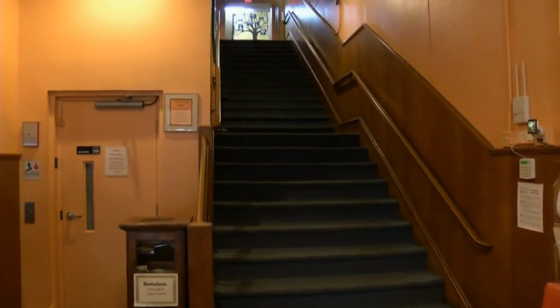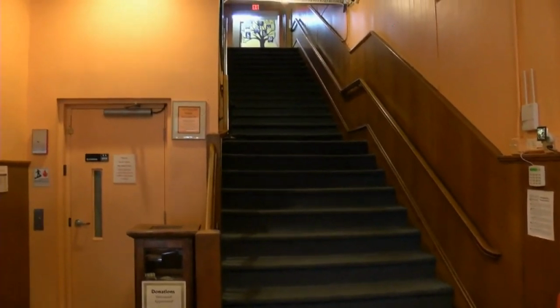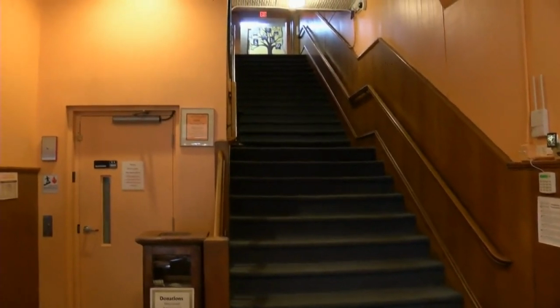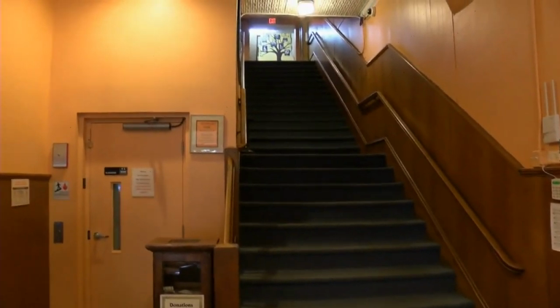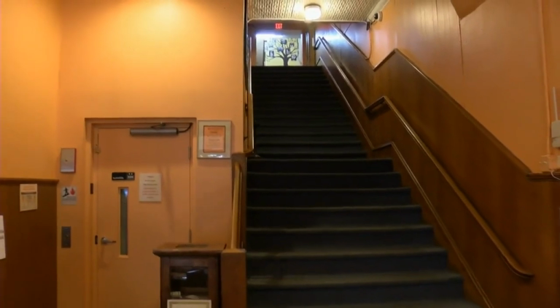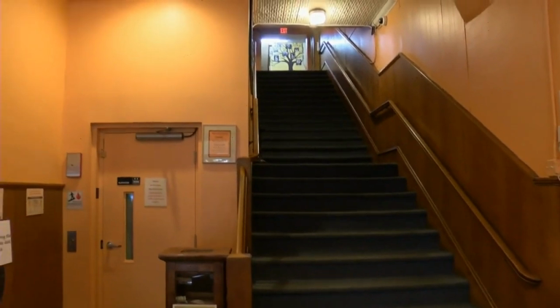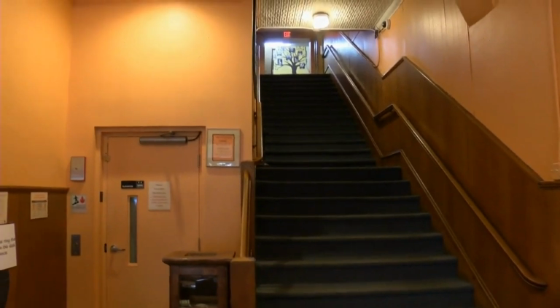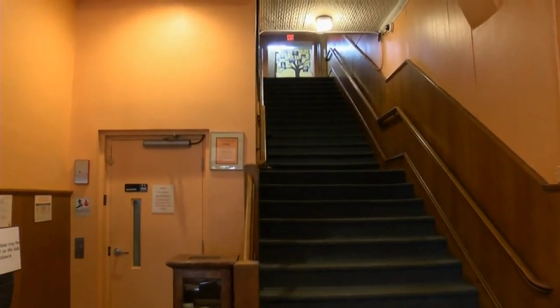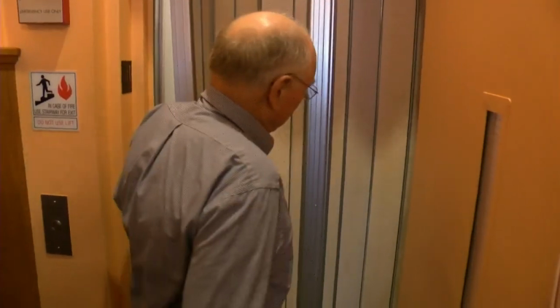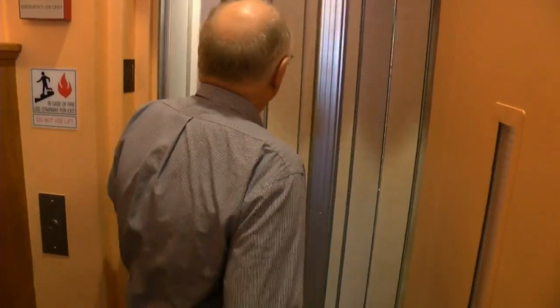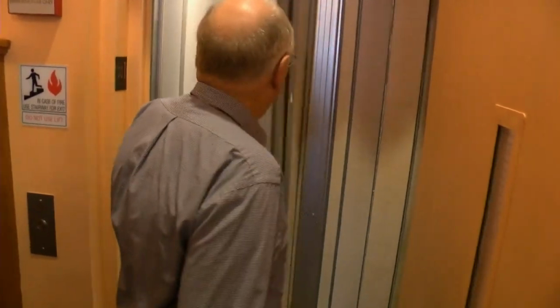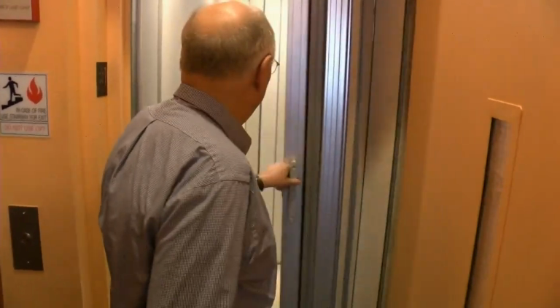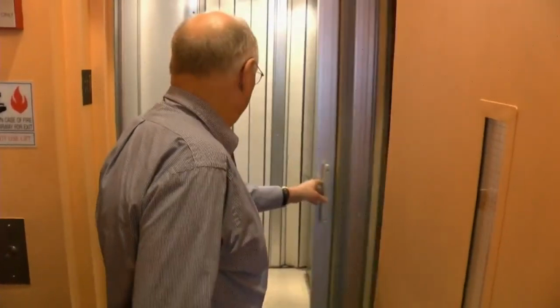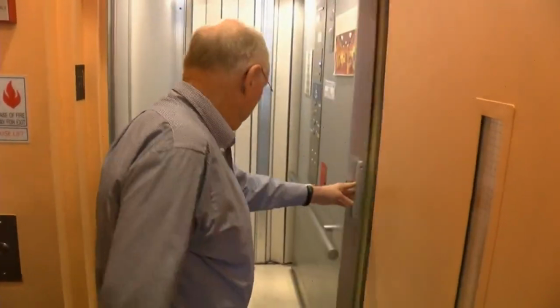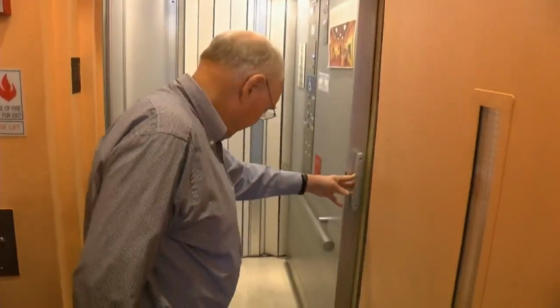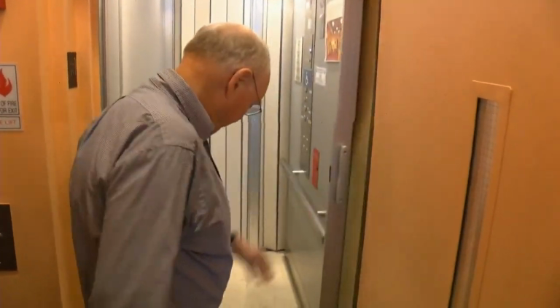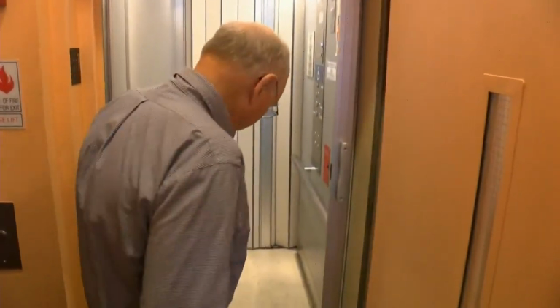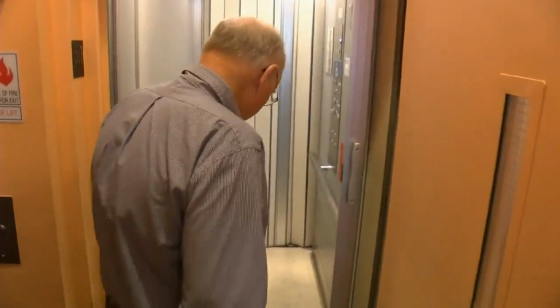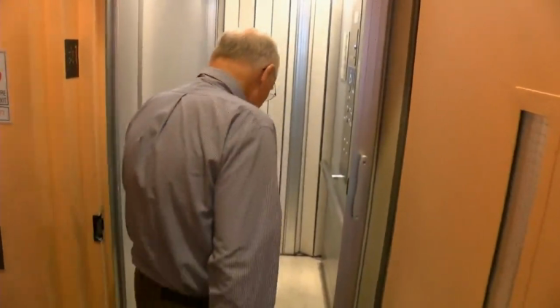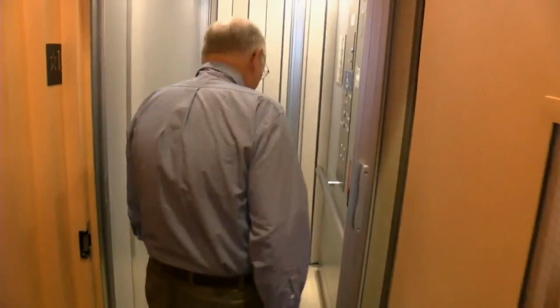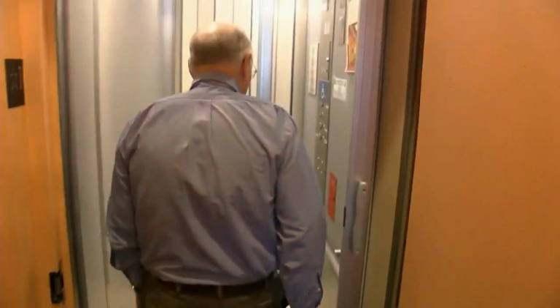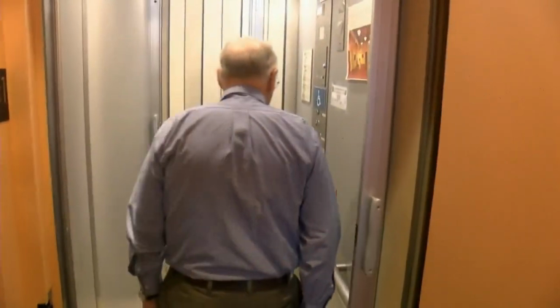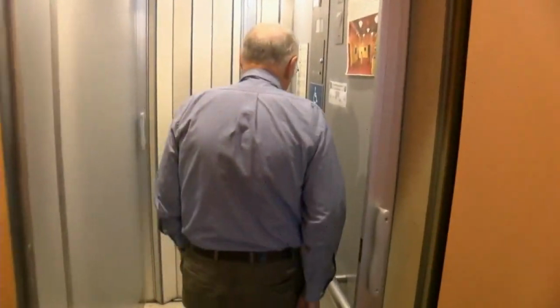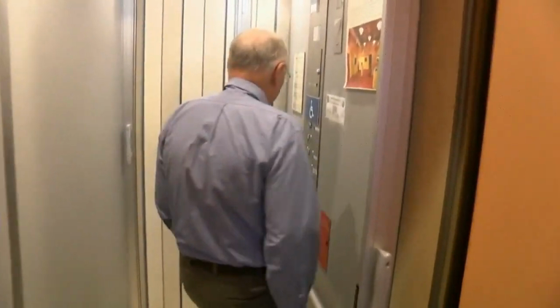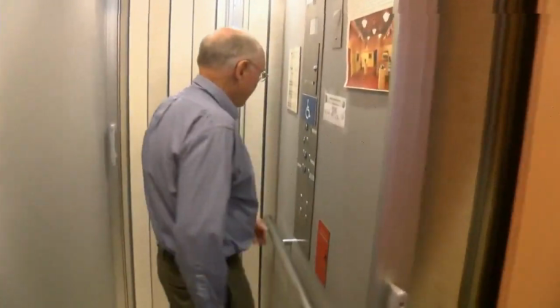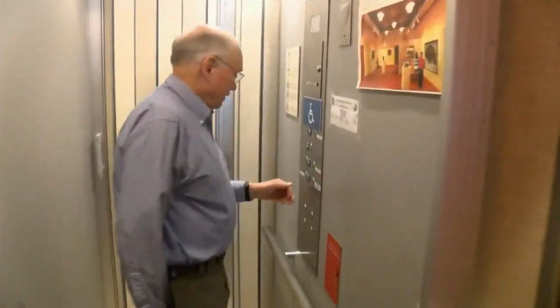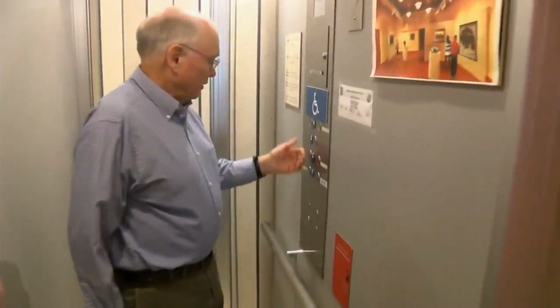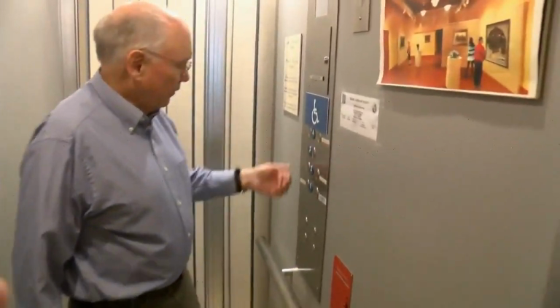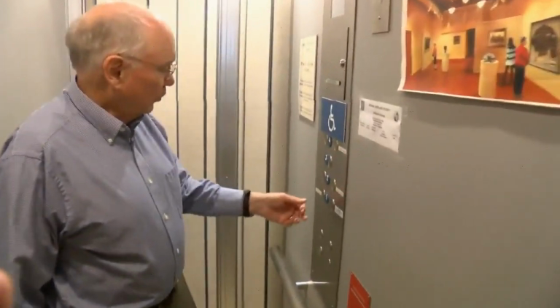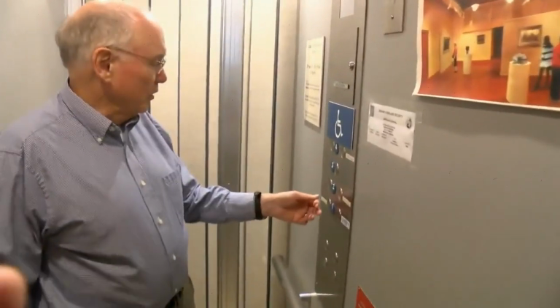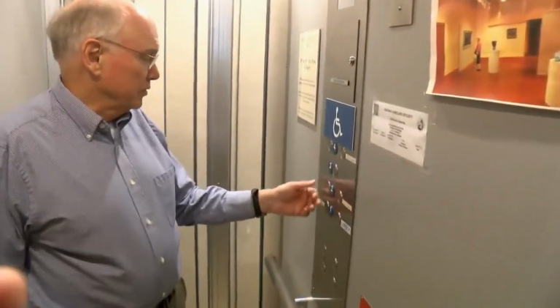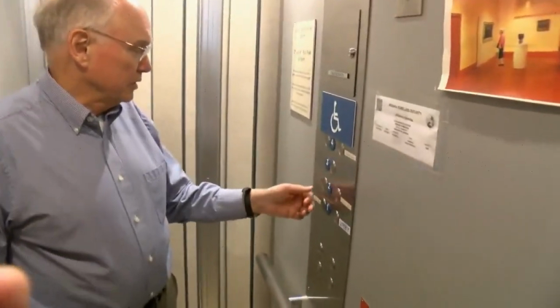When the Historical Society took over the building, they were able to put in an elevator, but it's pretty small and not the easiest to use. That's where the Access to History project comes in.